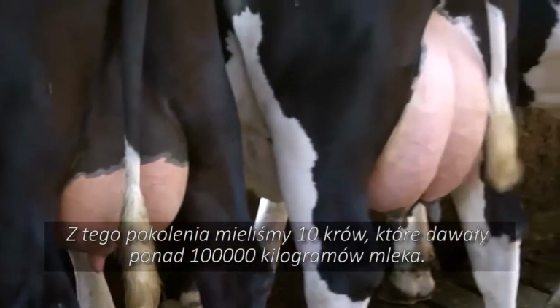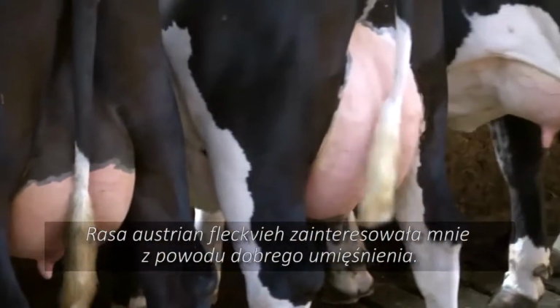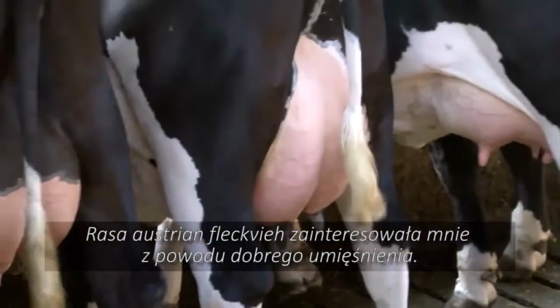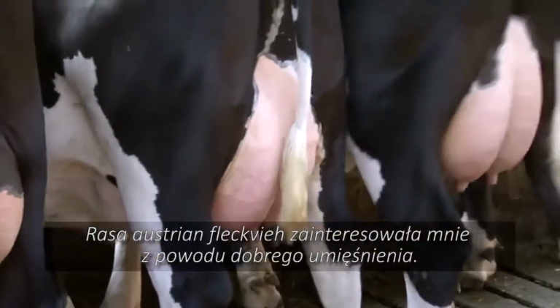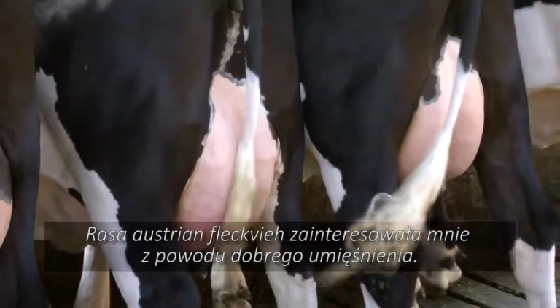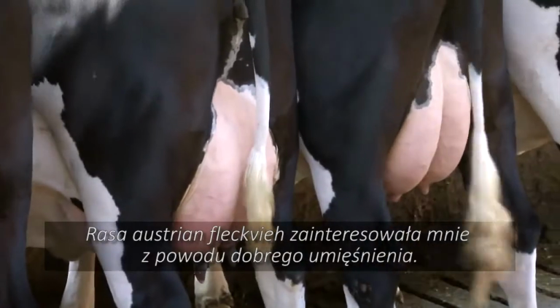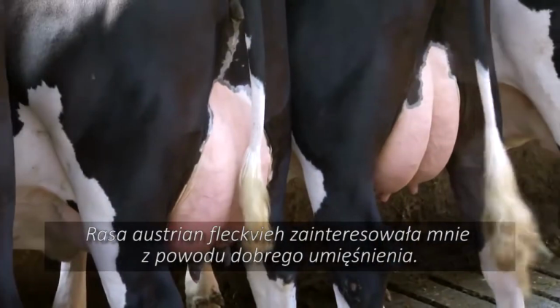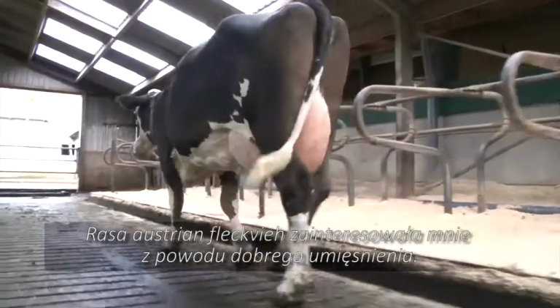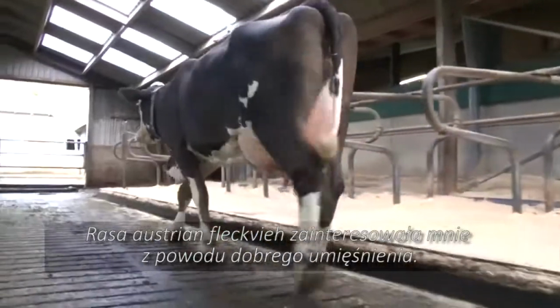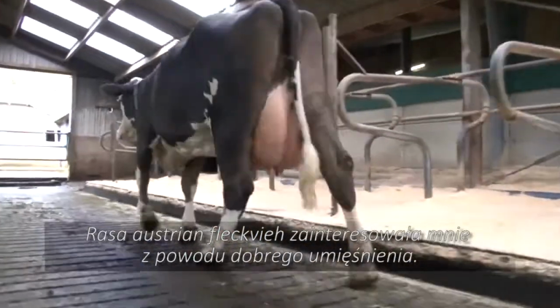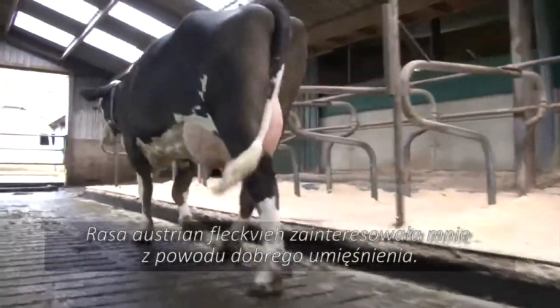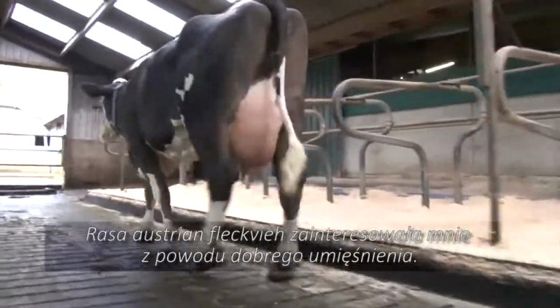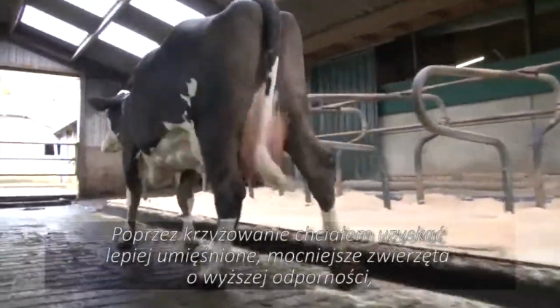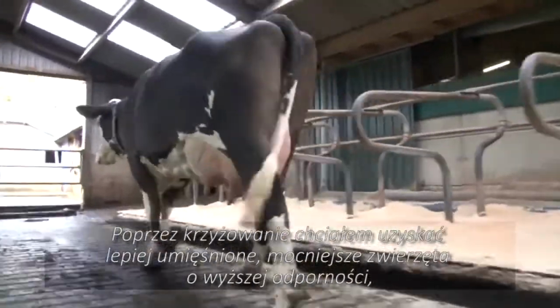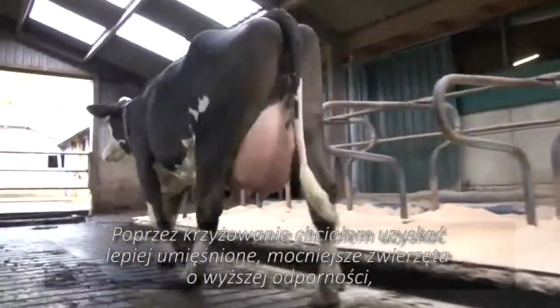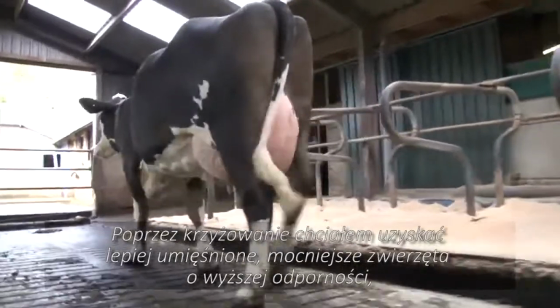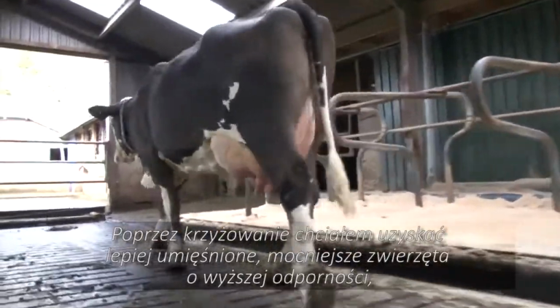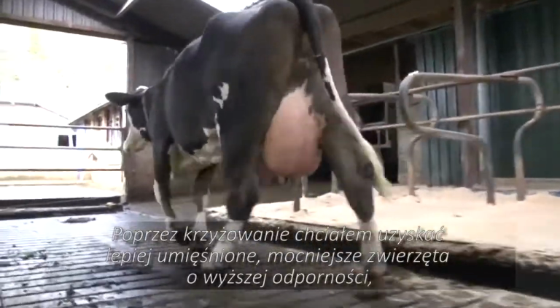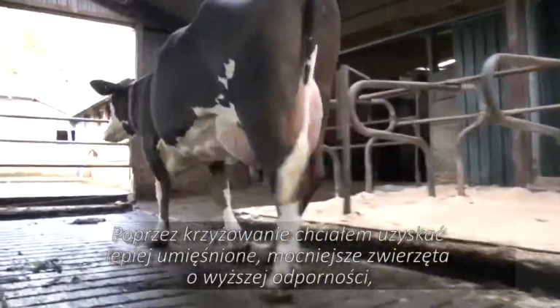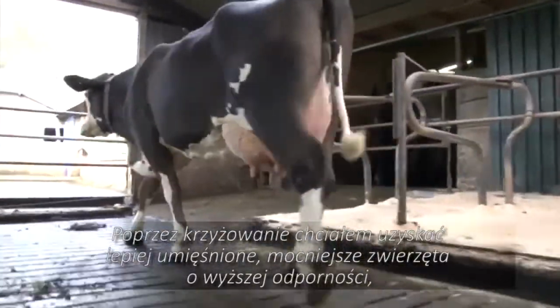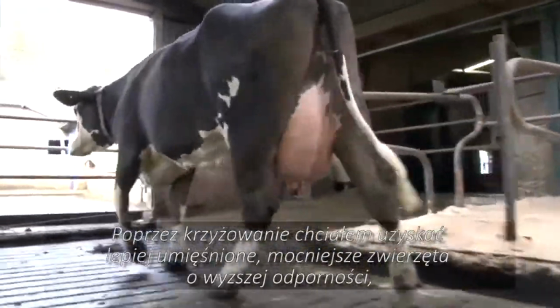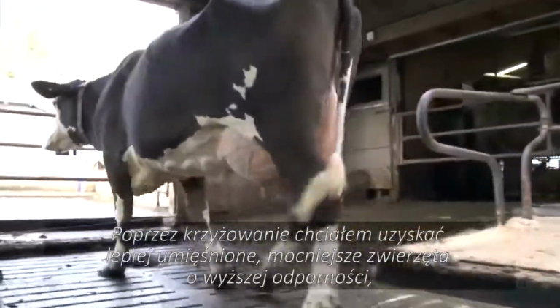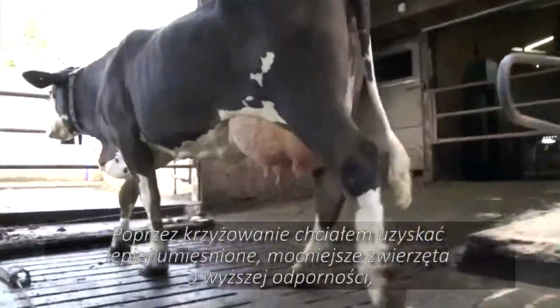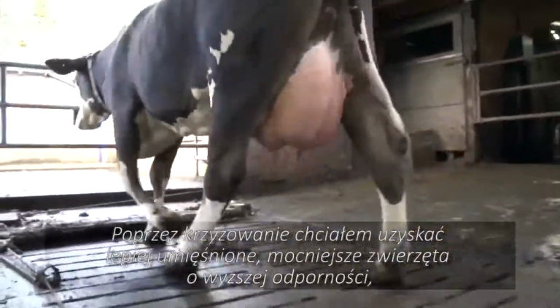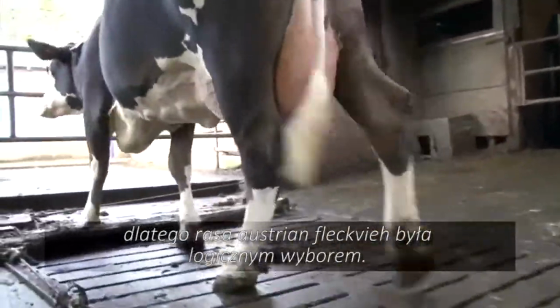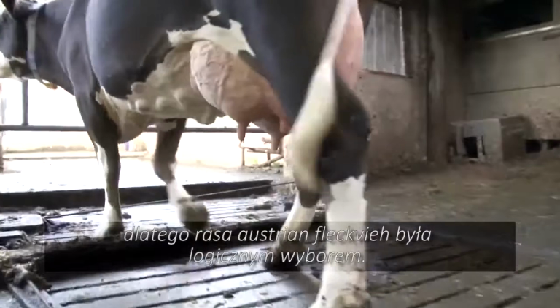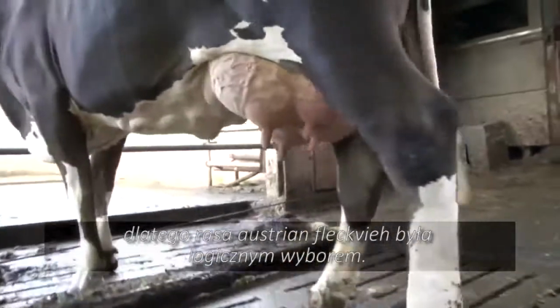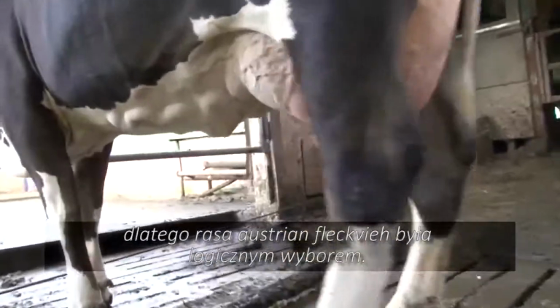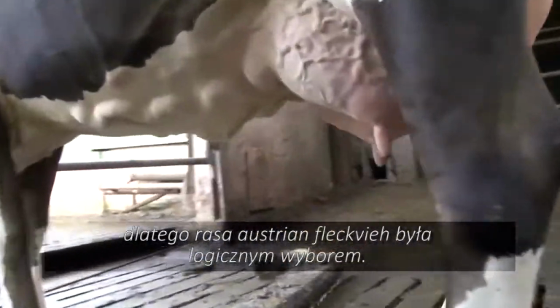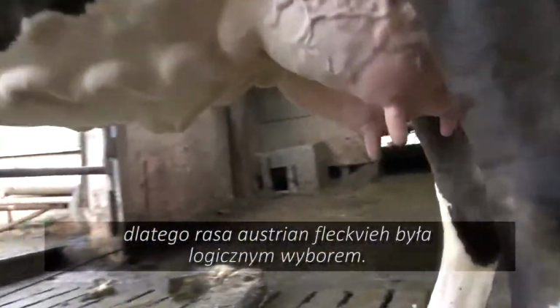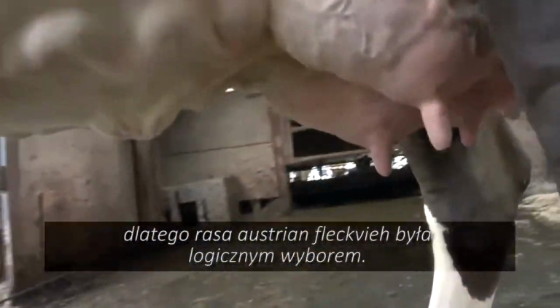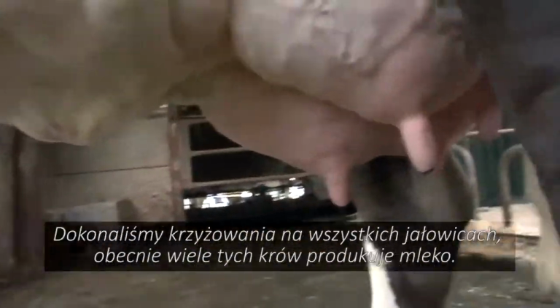The Austrian Fleckvieh breed caught my eye because of their good muscling. We wanted to introduce more muscle, power, and in turn greater resistance. So Austrian Fleckvieh was a logical choice. We made the switch all in one go.